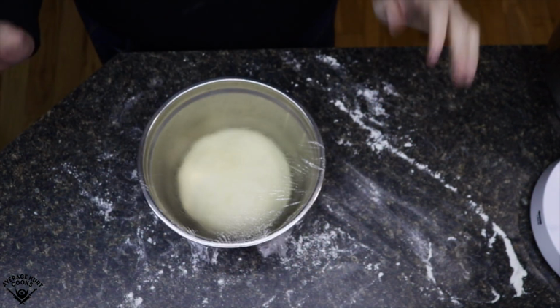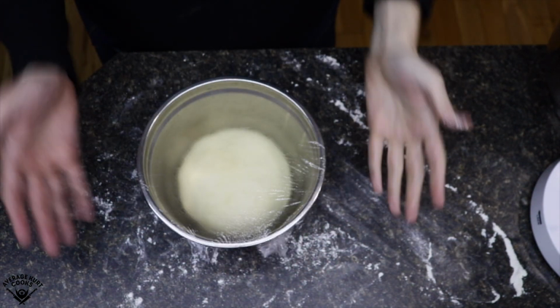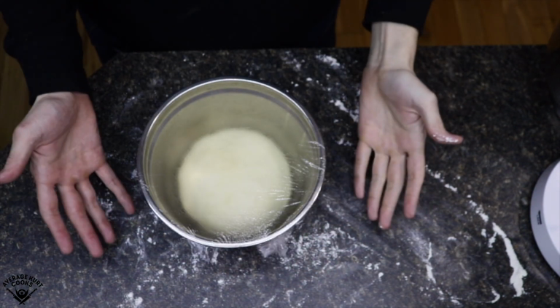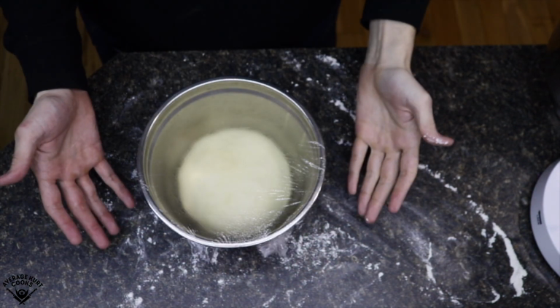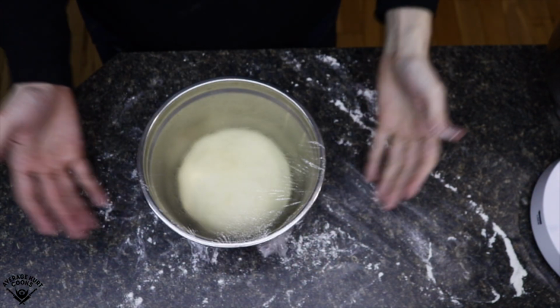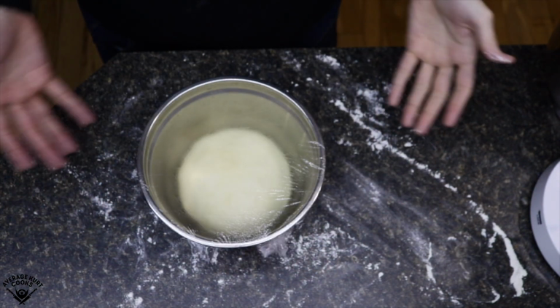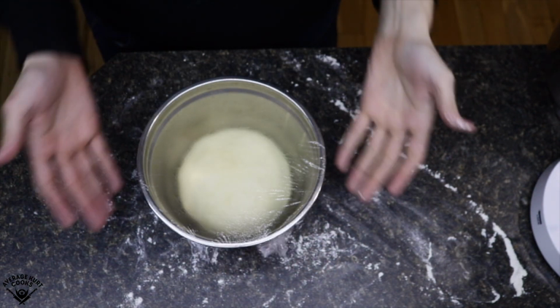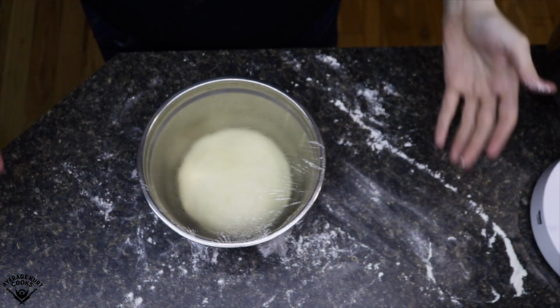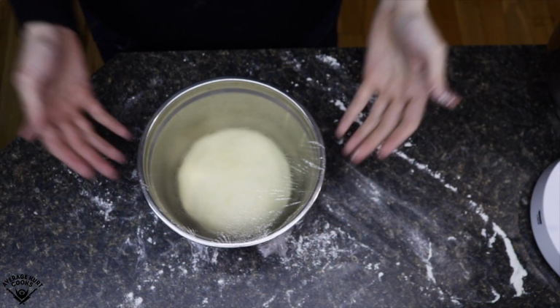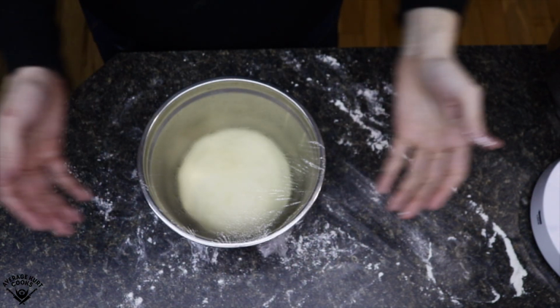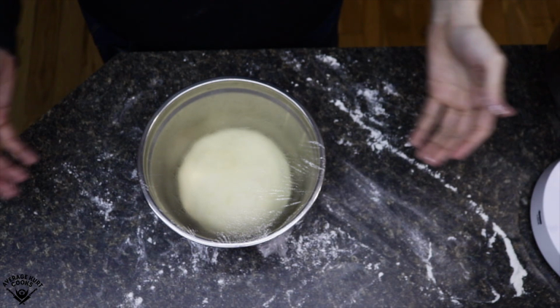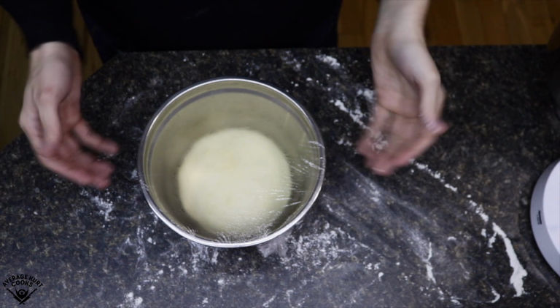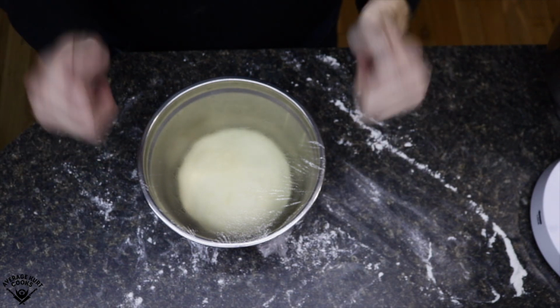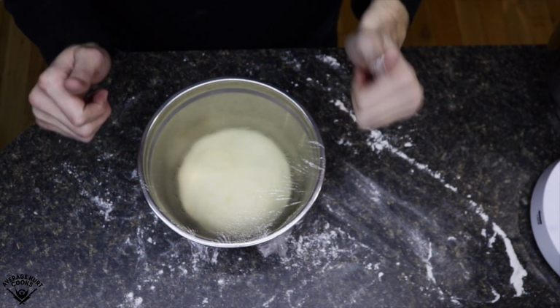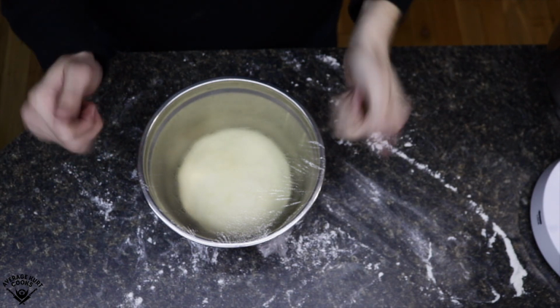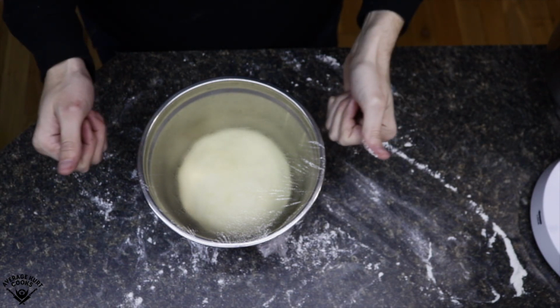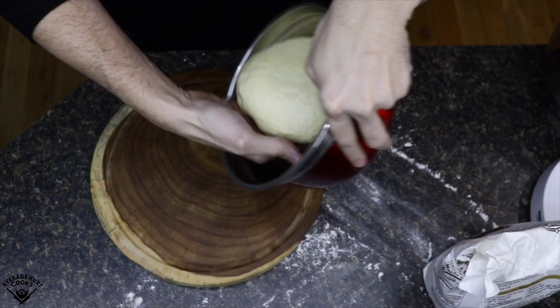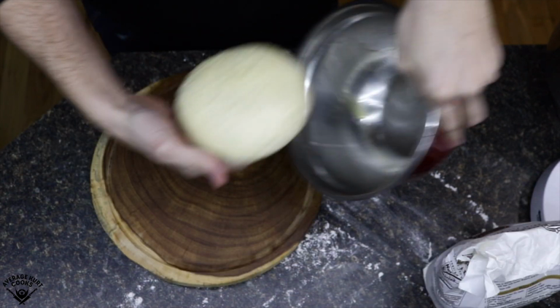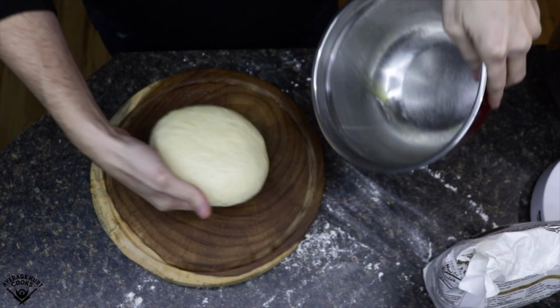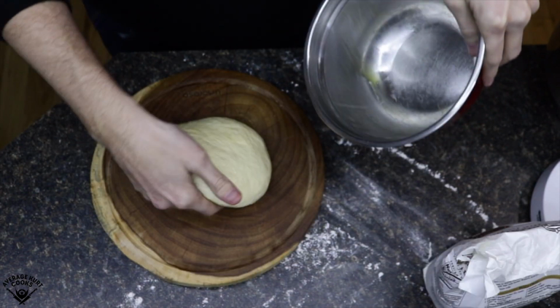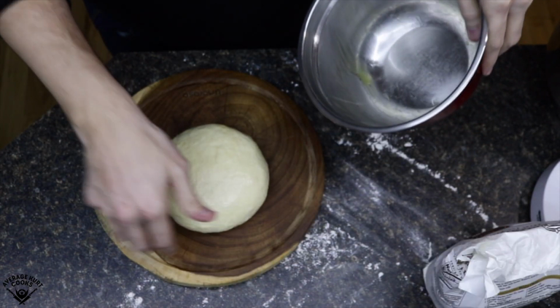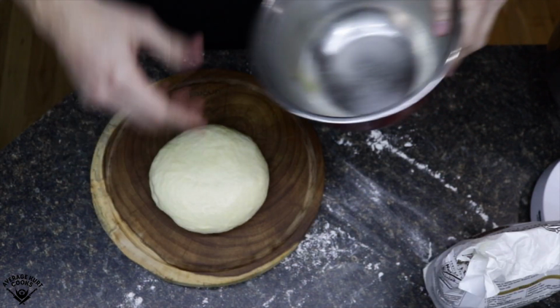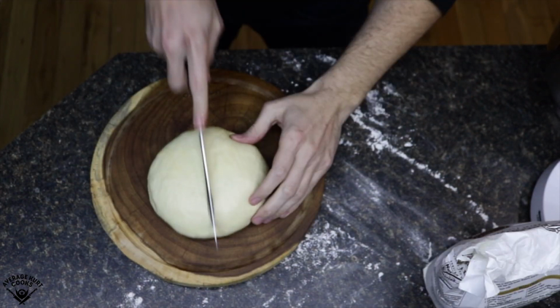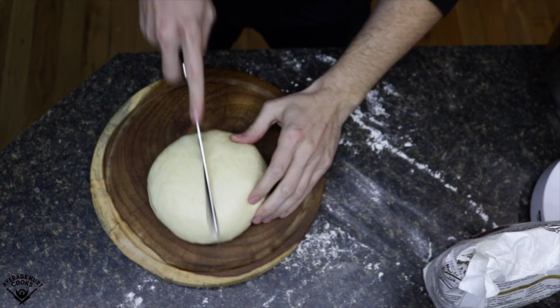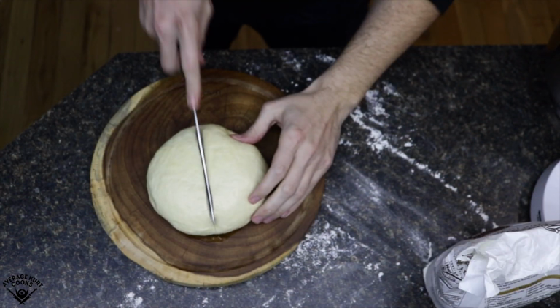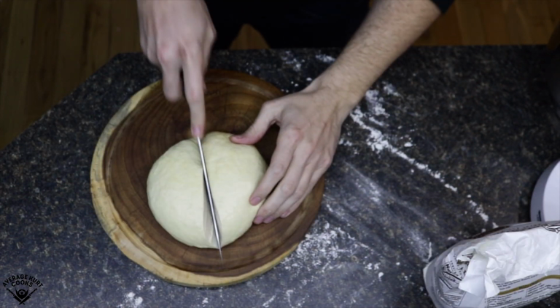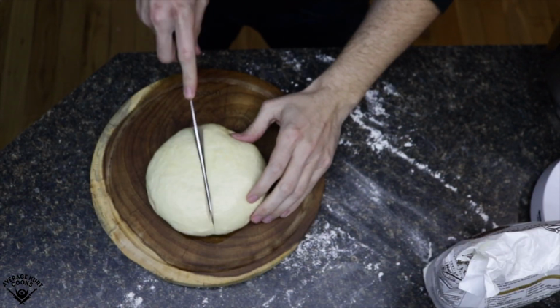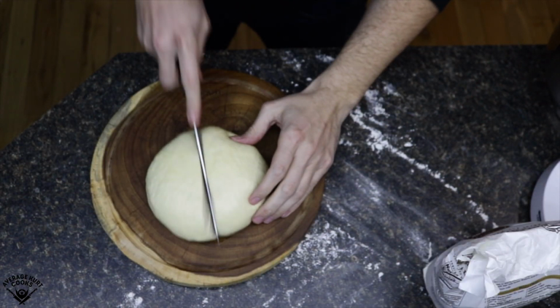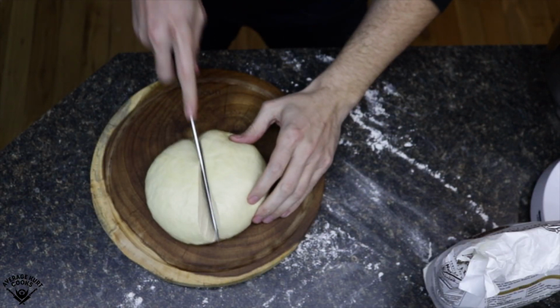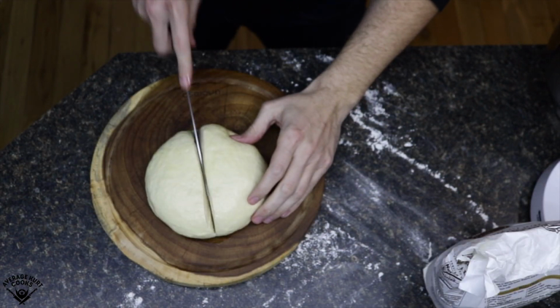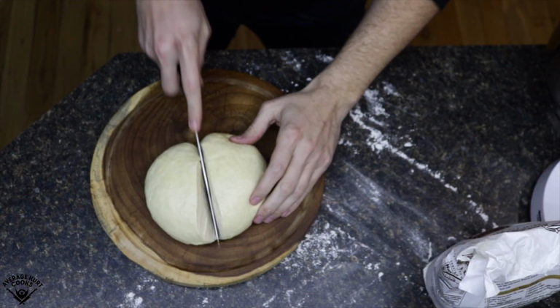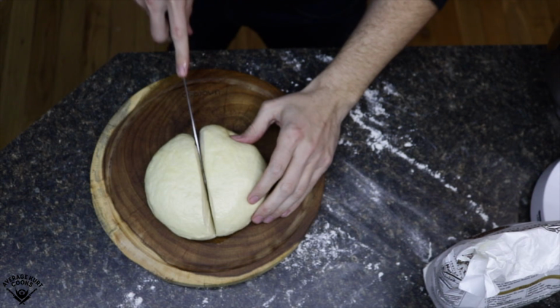Boom! I'd say that ball got bigger, wouldn't you? Now, because this only makes two pizzas, dividing it is very easy — I just cut it in half.